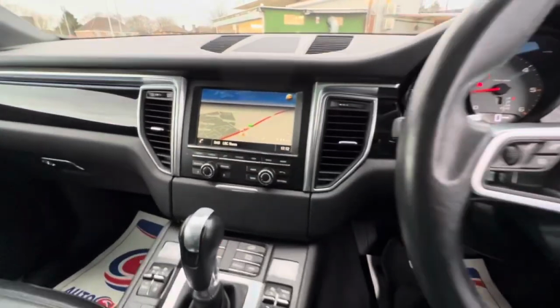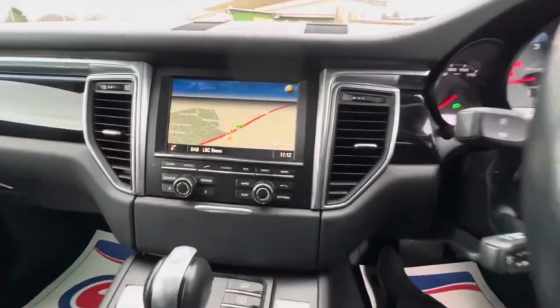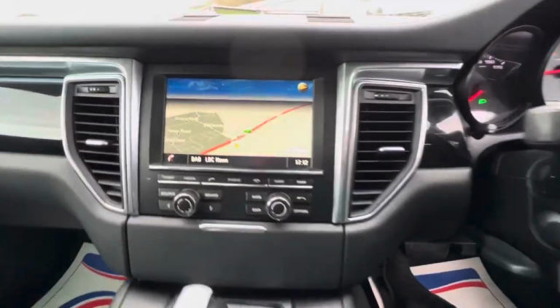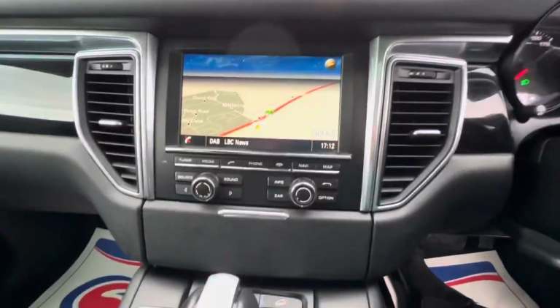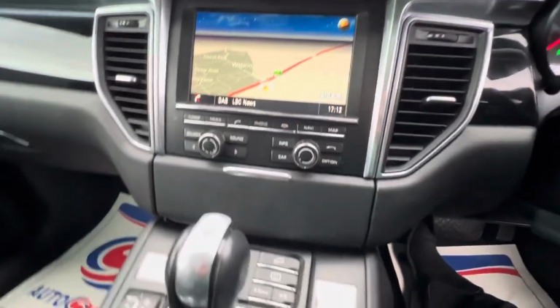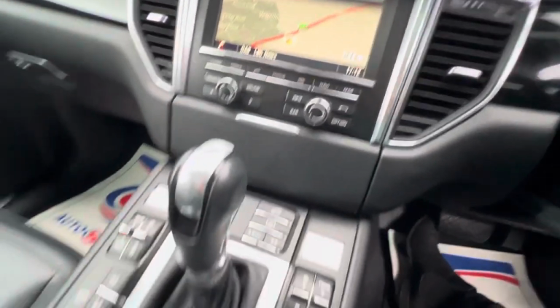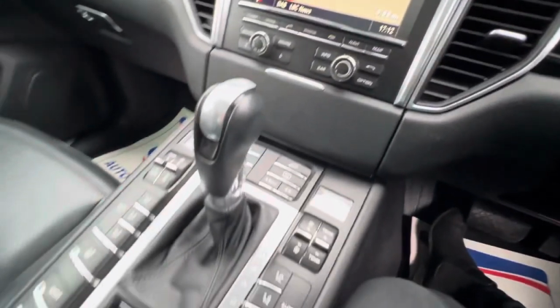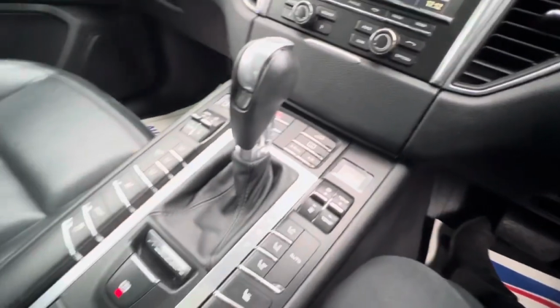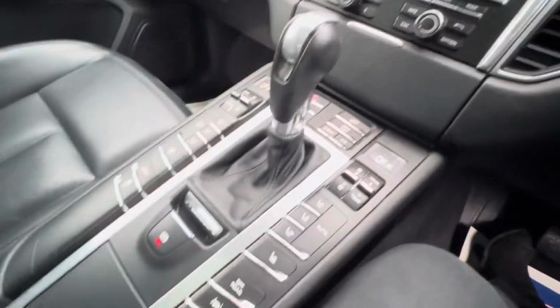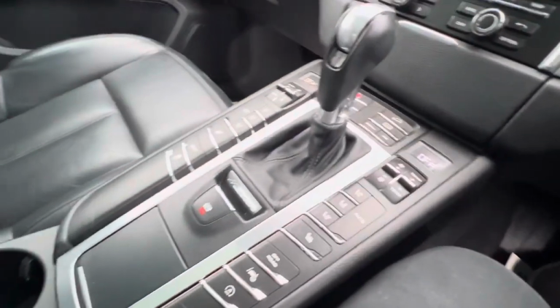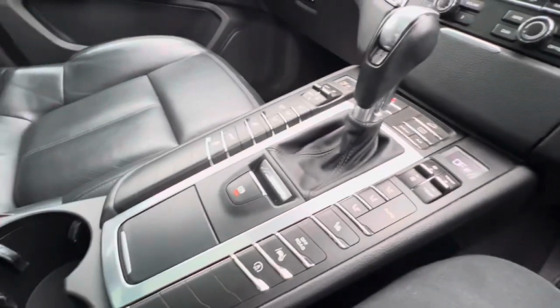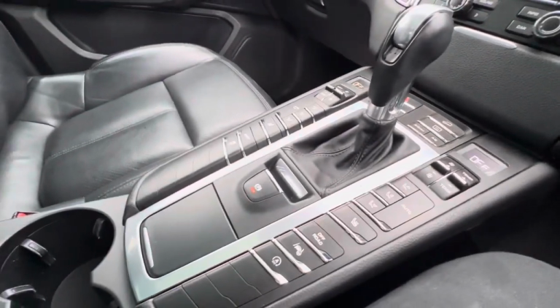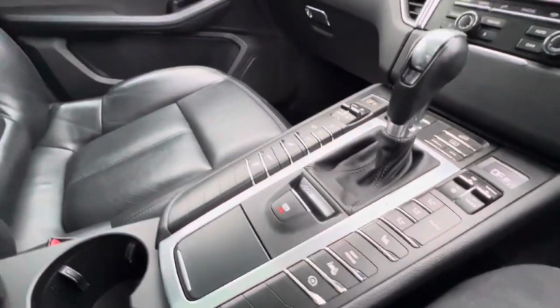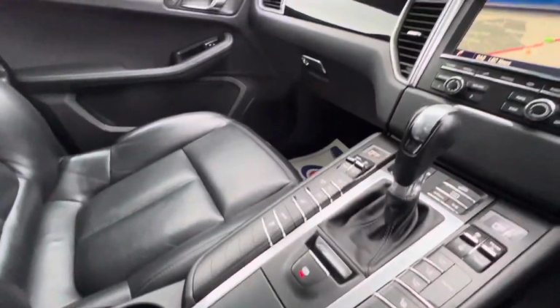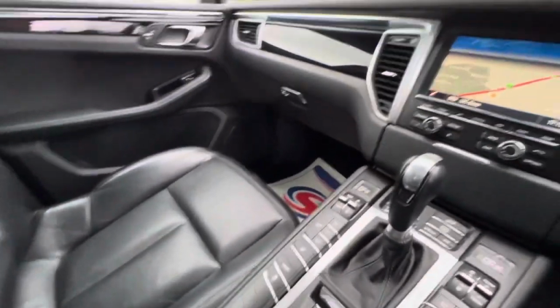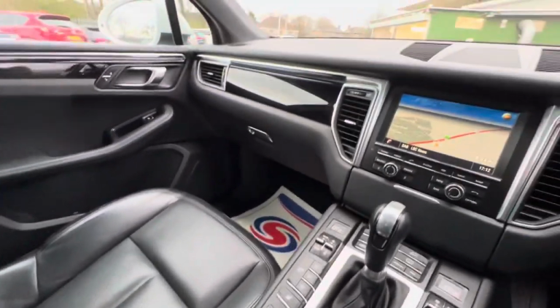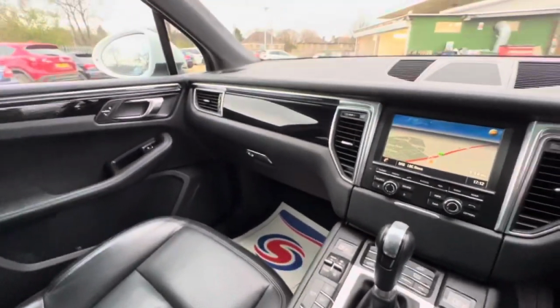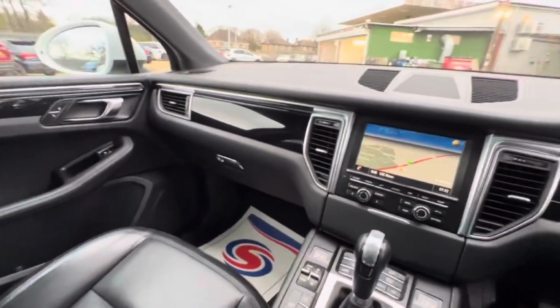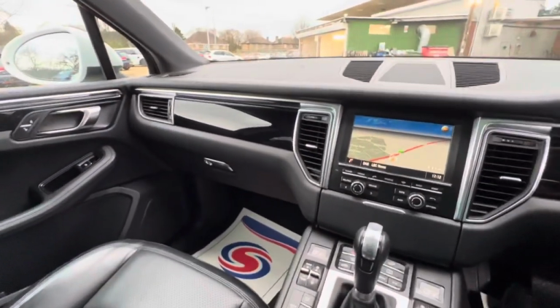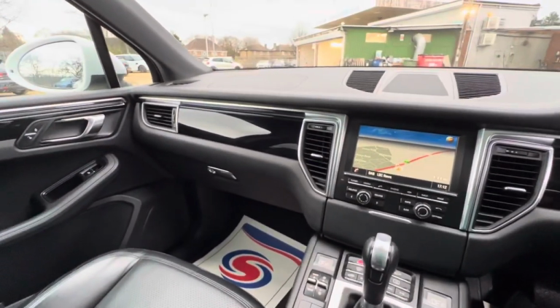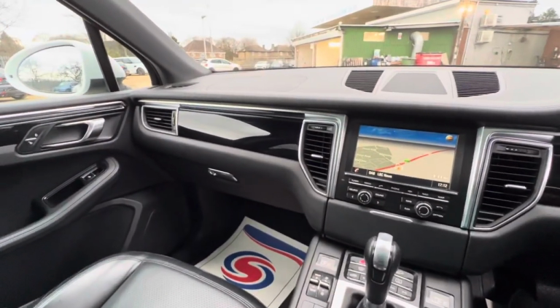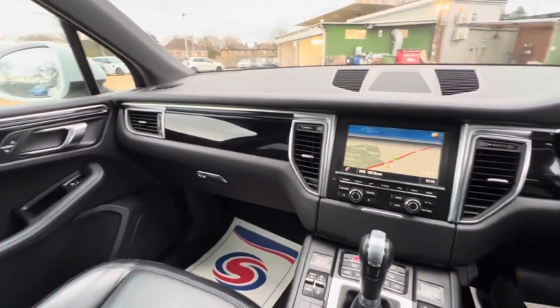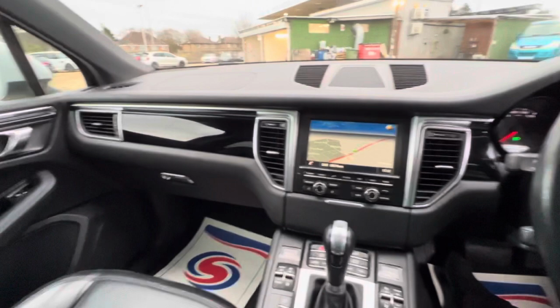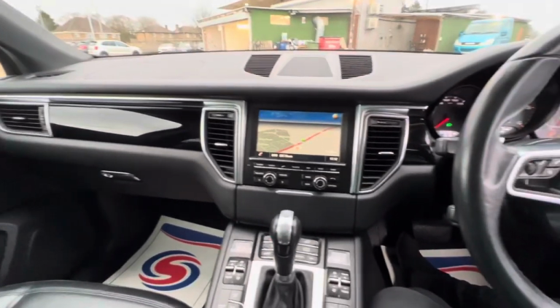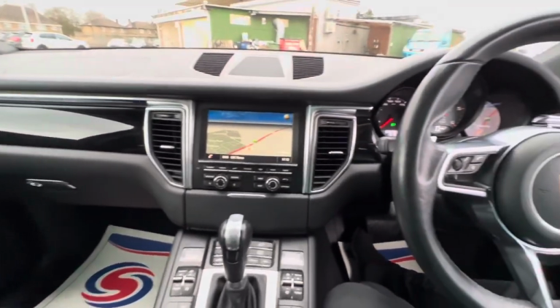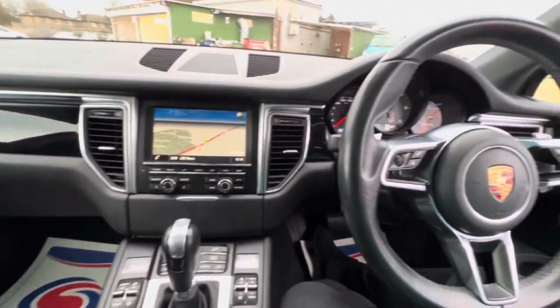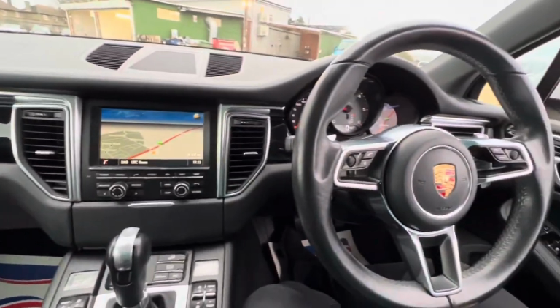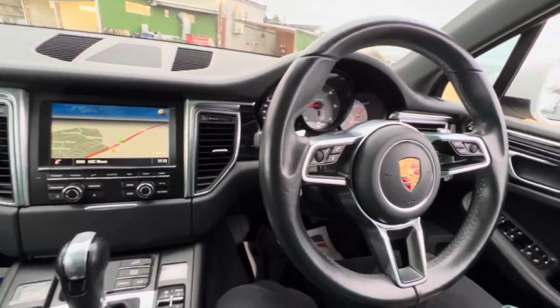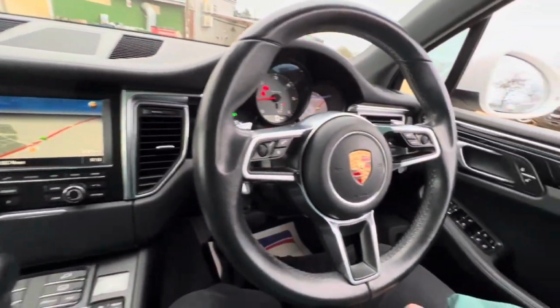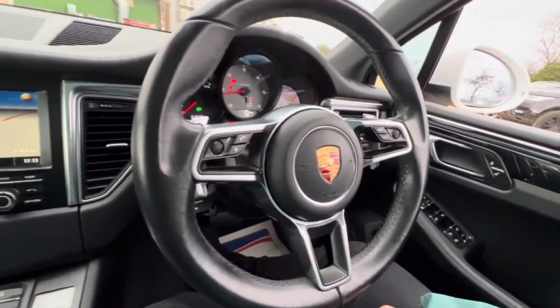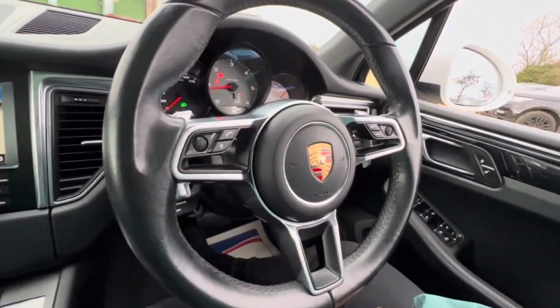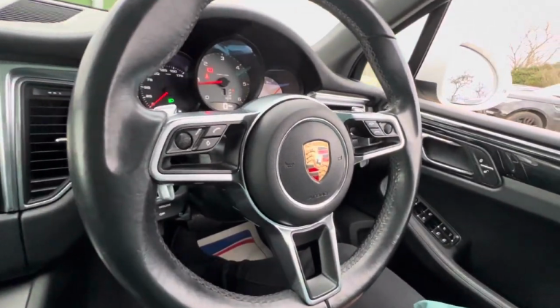Overall the car is in very good condition. It's just arrived and is available on the website, where you can reserve it with a fully refundable £100 deposit and we will hold it for seven days. If you have any questions about this car or any other services we provide, feel free to get in touch by phone, email, or social media. We look forward to hearing from you — thank you.